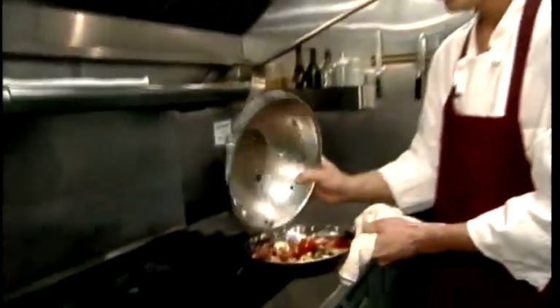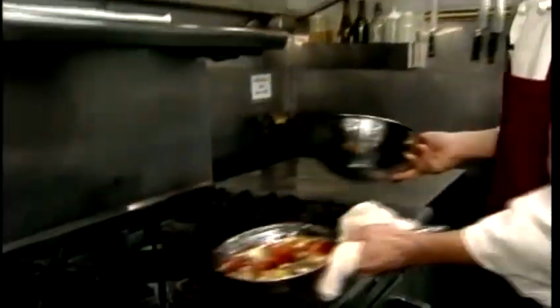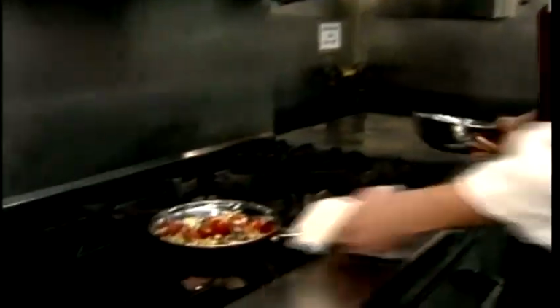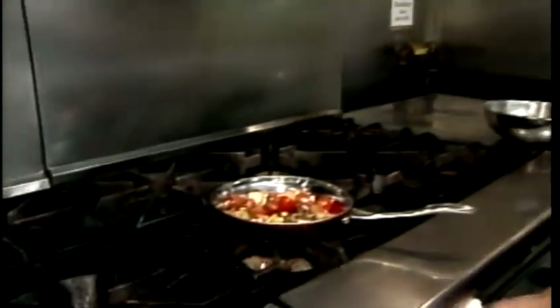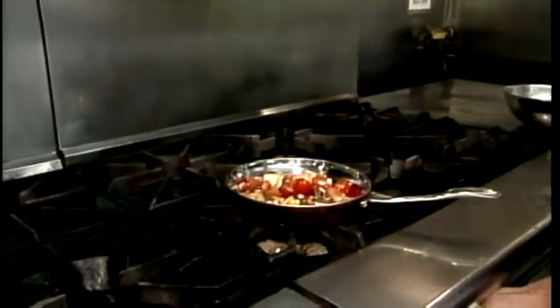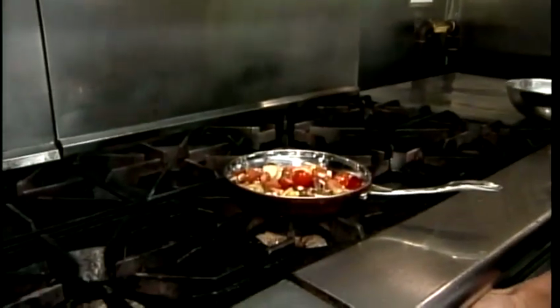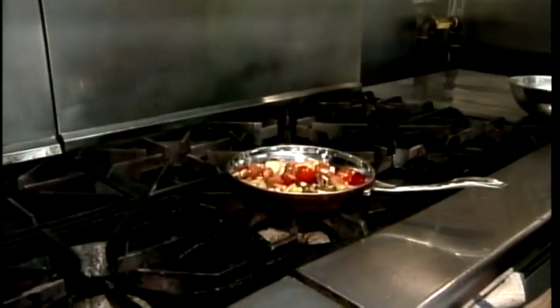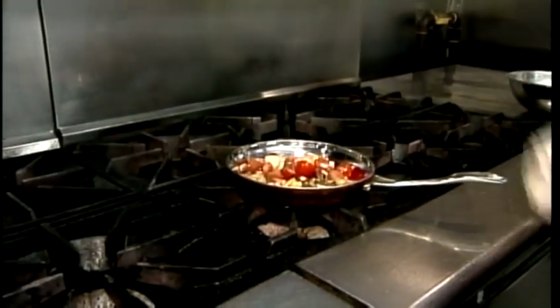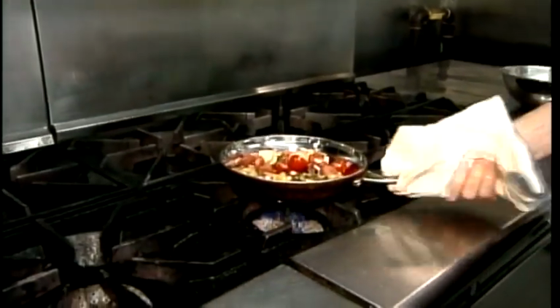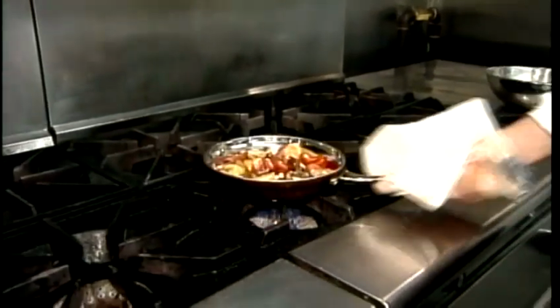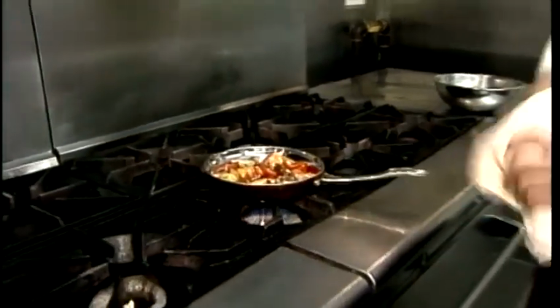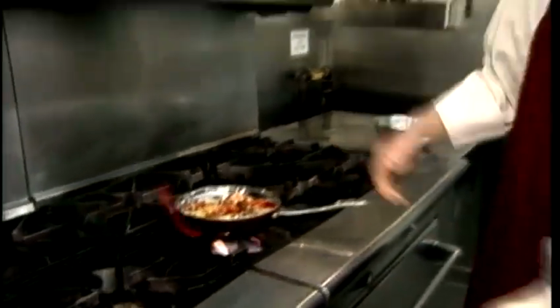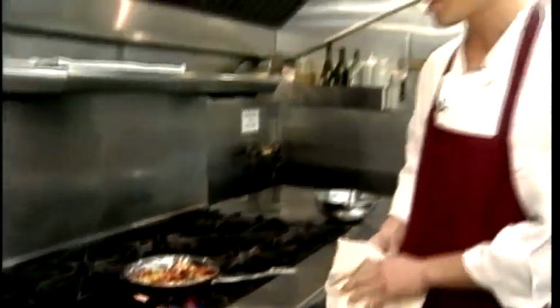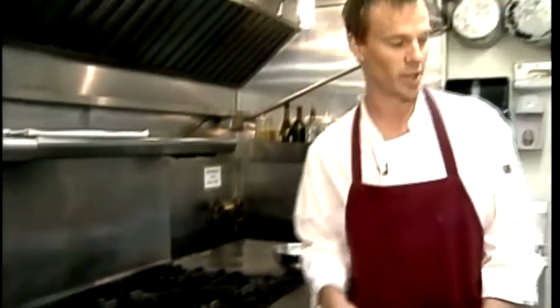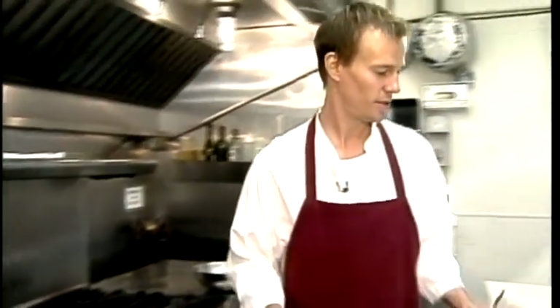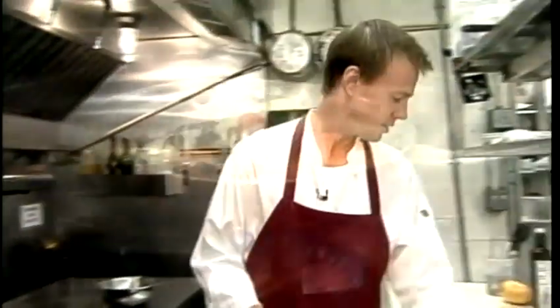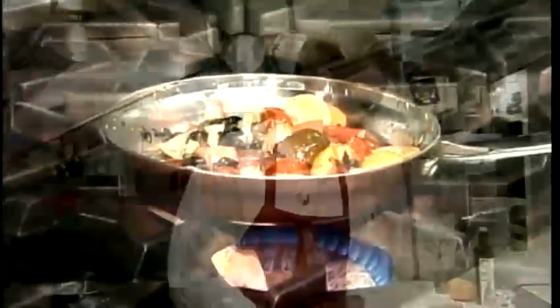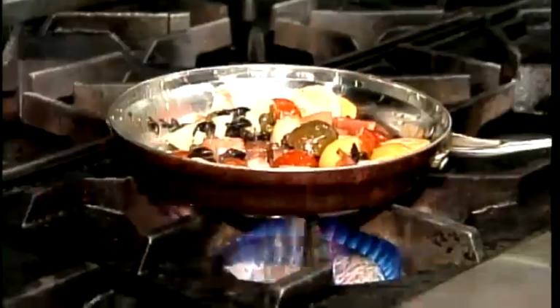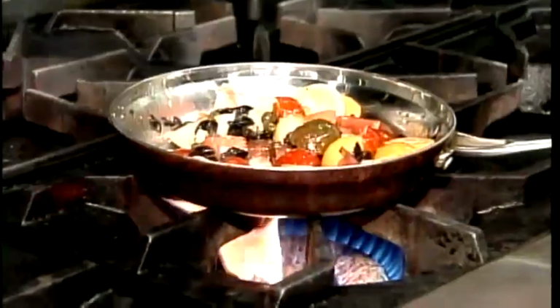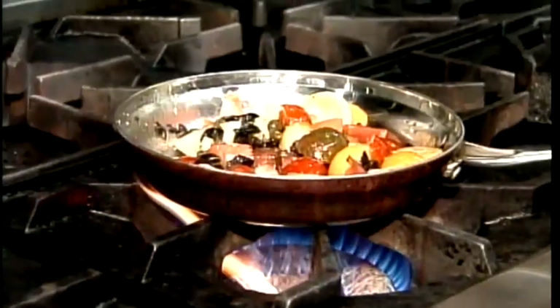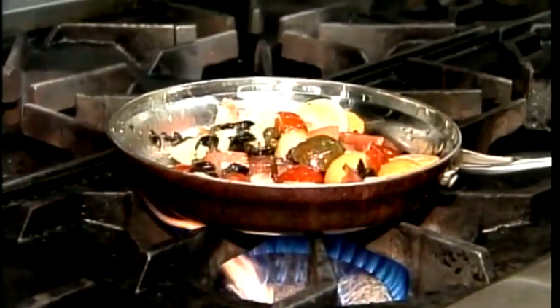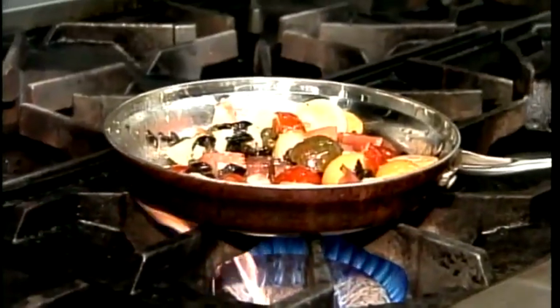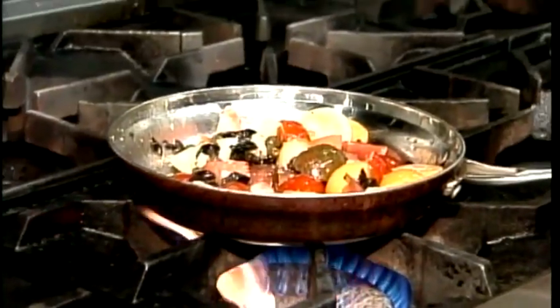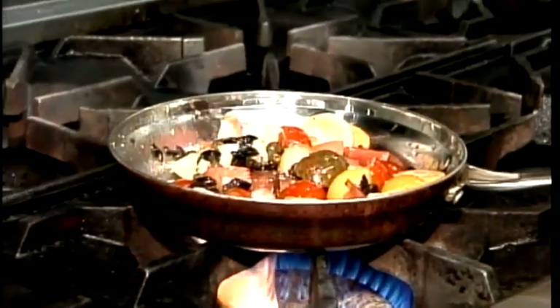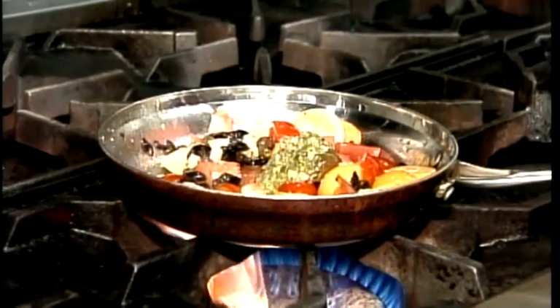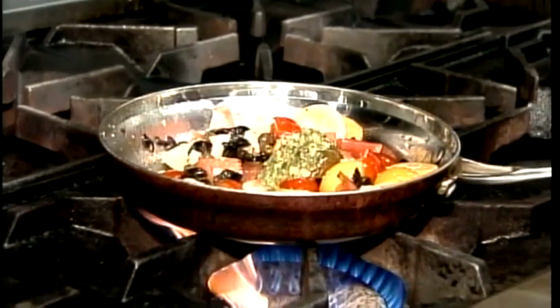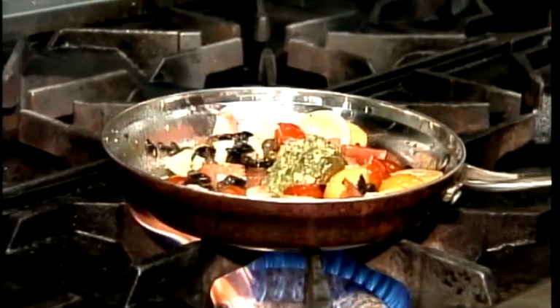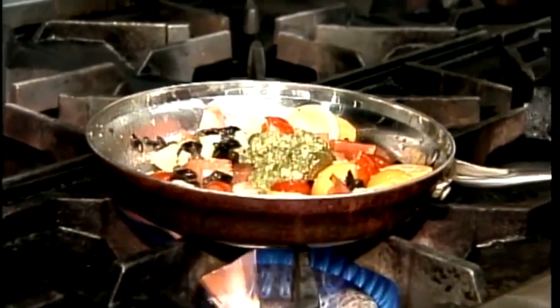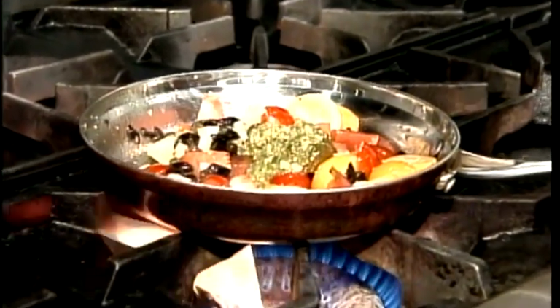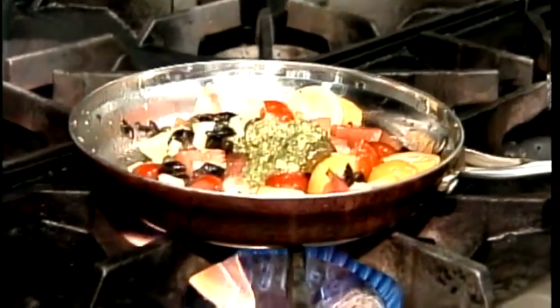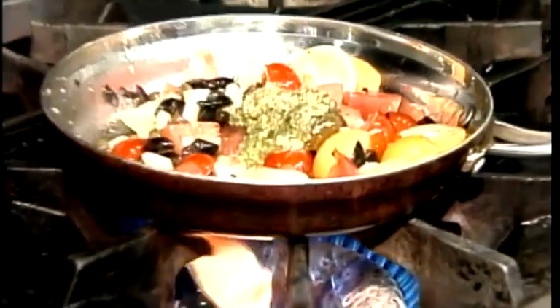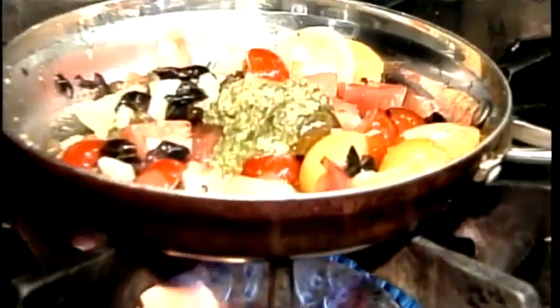A little fresh lemon and some really nice olive oil. I'm only going to slightly warm this salad — I don't want it to get too hot so it doesn't break down too much. And to that we're going to add a little fresh pesto, which is simply pine nuts, basil, garlic, and olive oil, plus a little grana padano cheese.